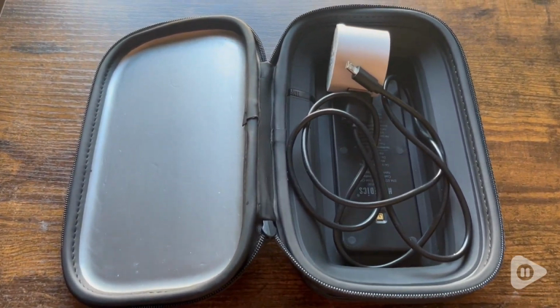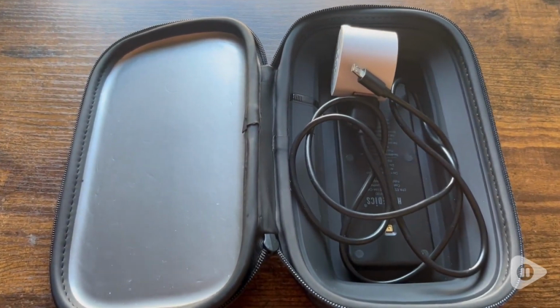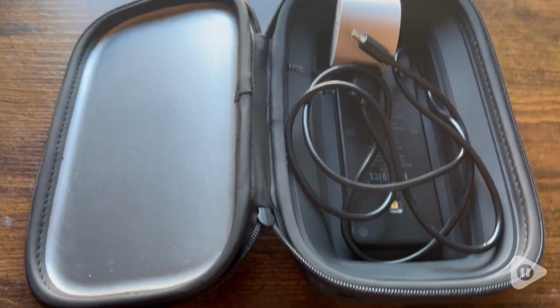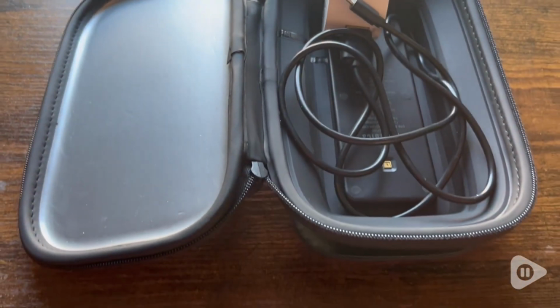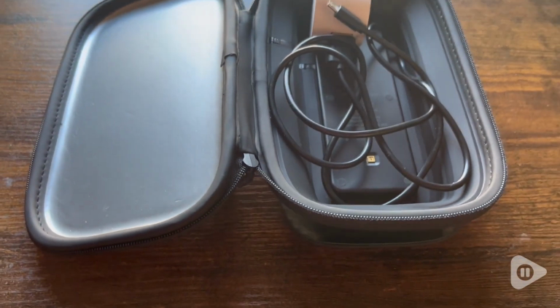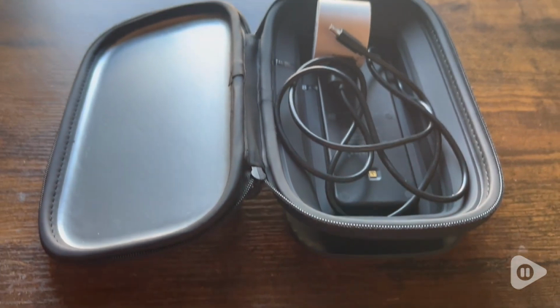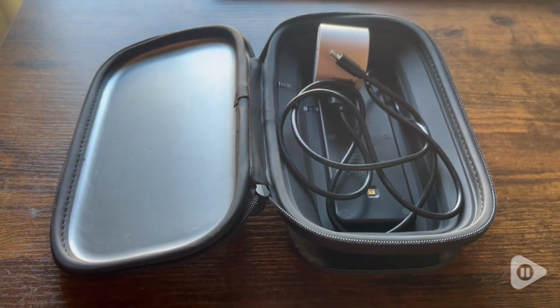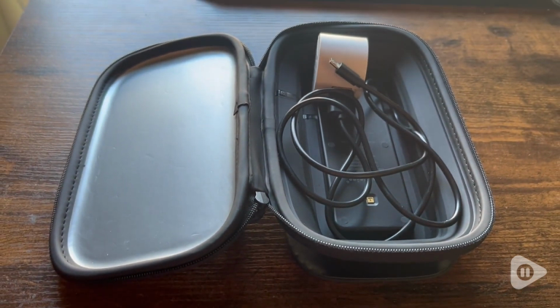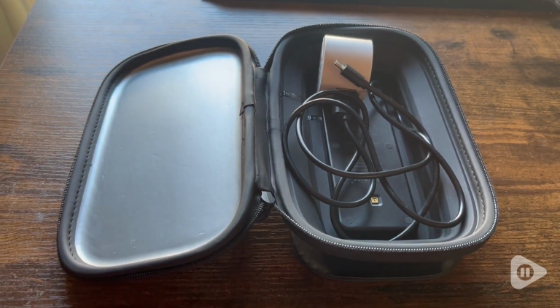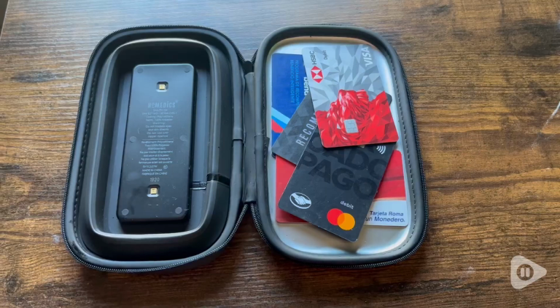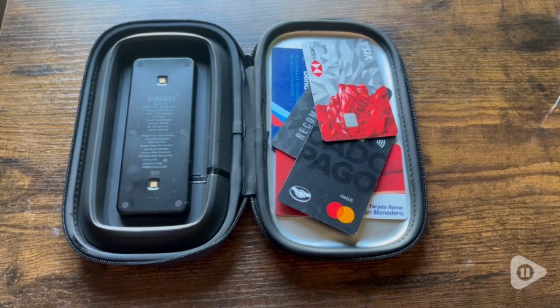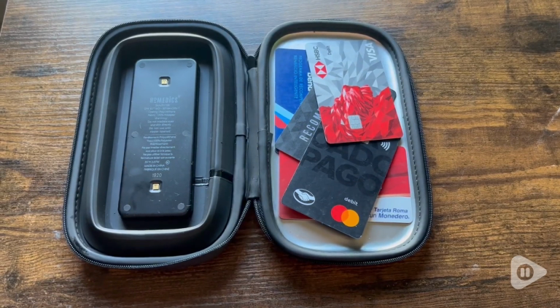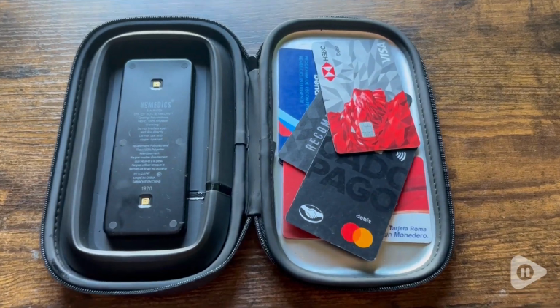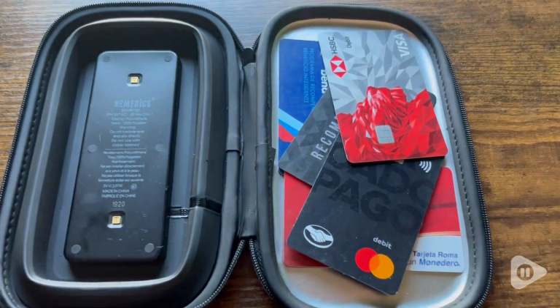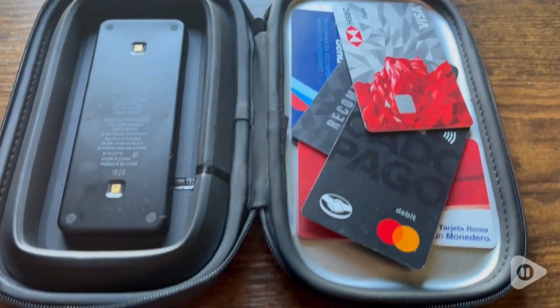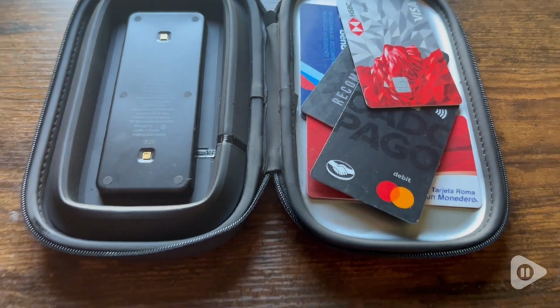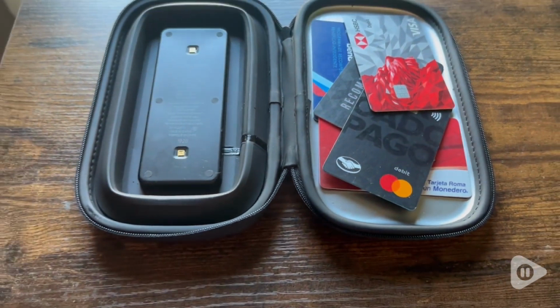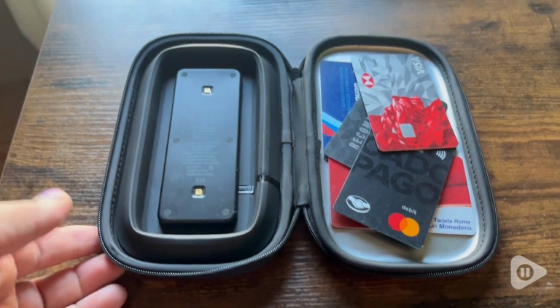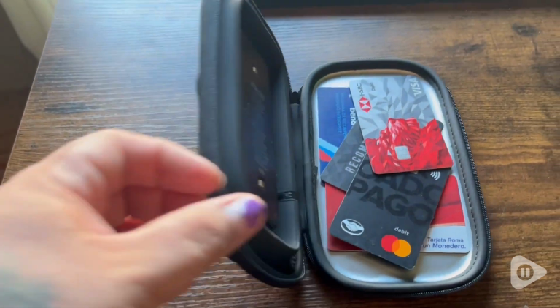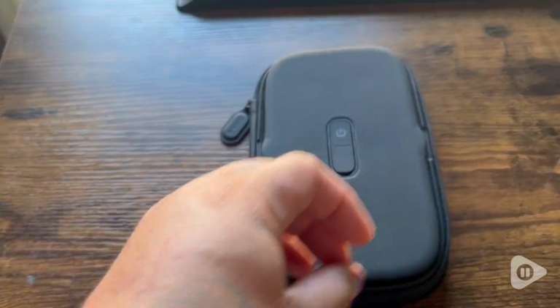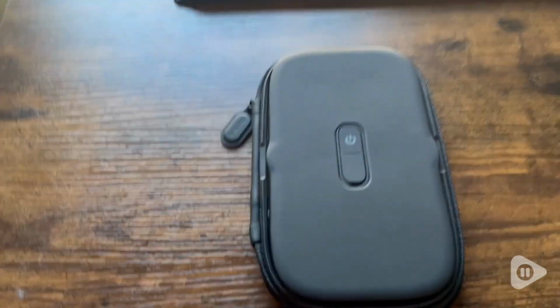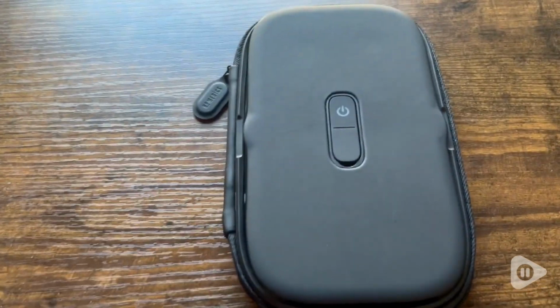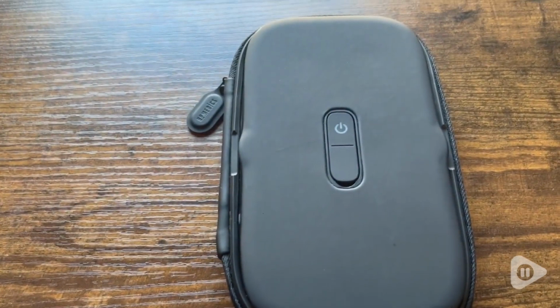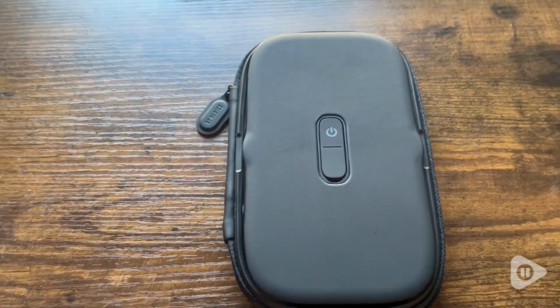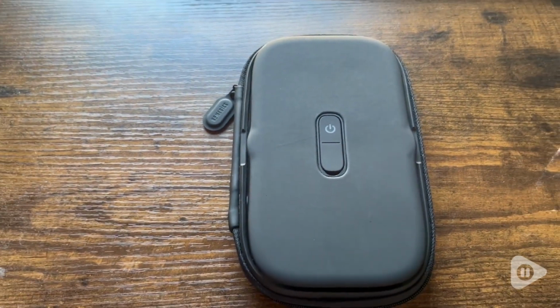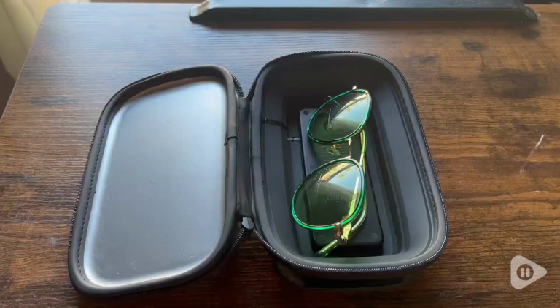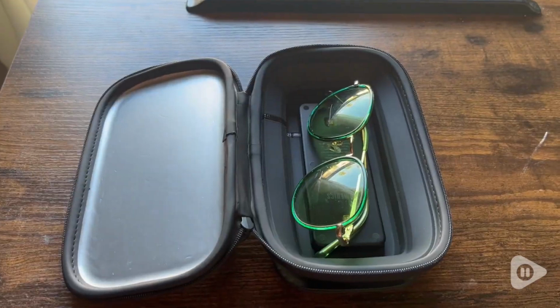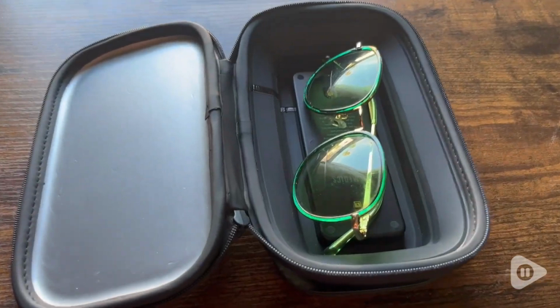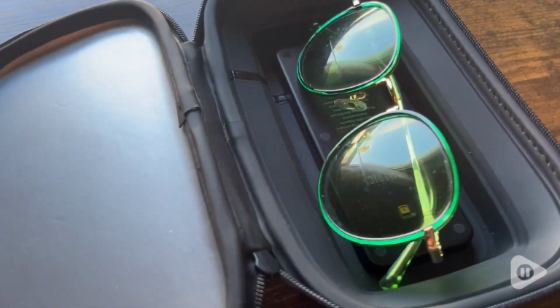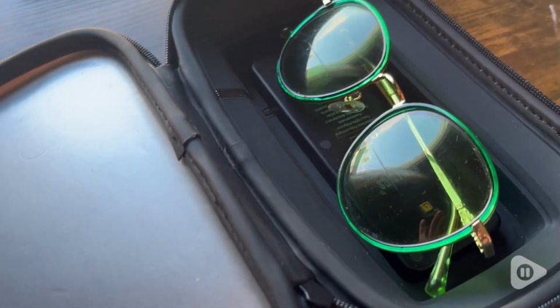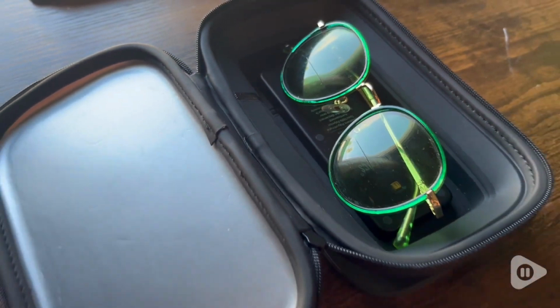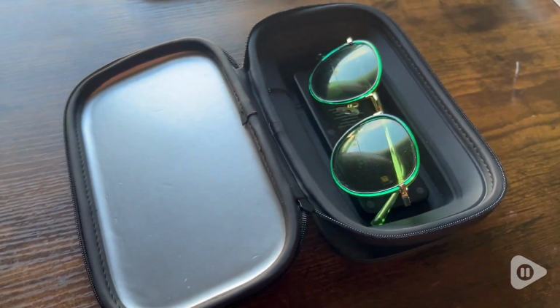It's the UV light HoMedics. You will love it. Having this device and just putting the stuff there overnight, when we go to bed, we just put it in there and then we zip it up.